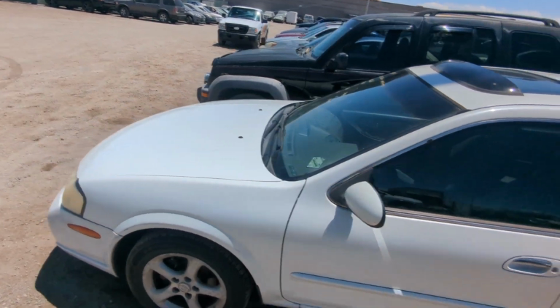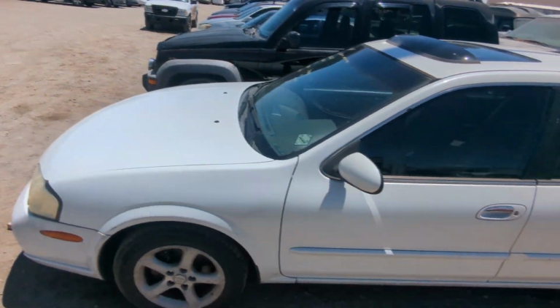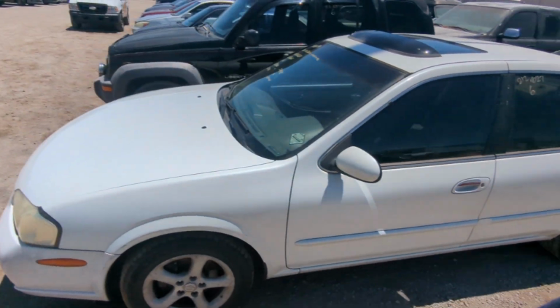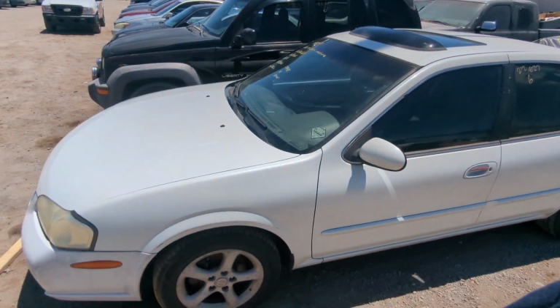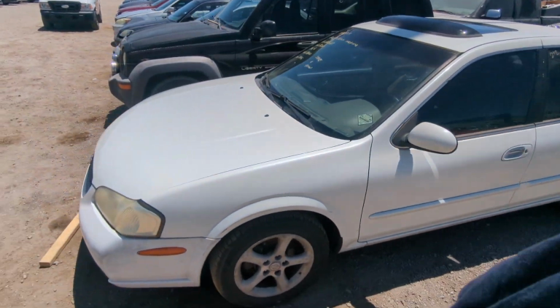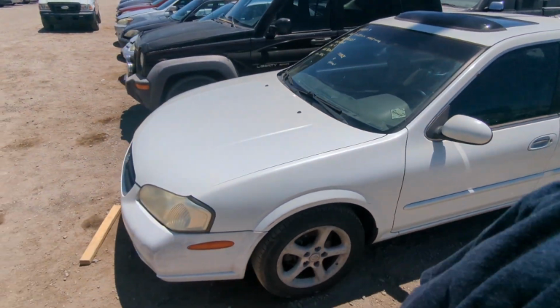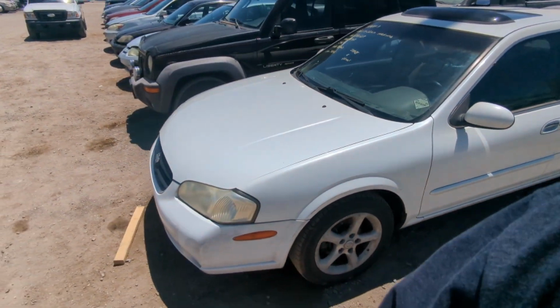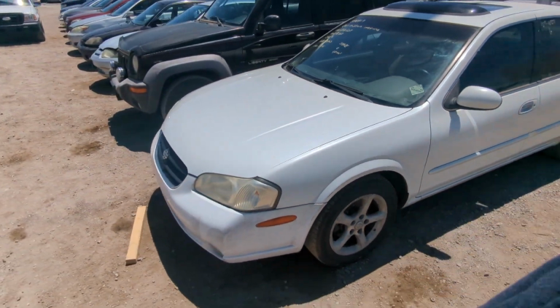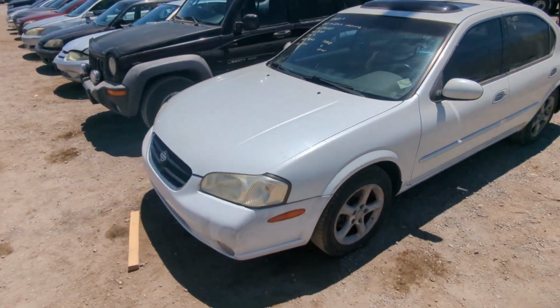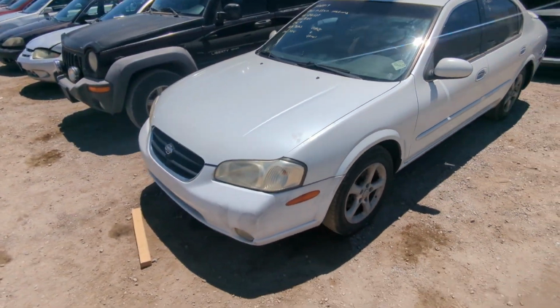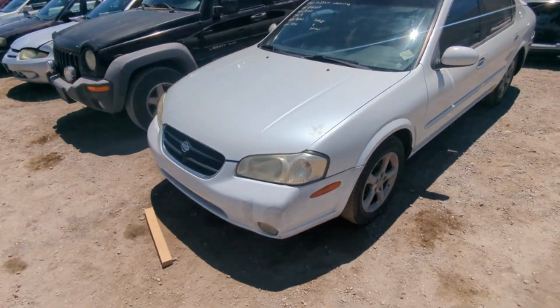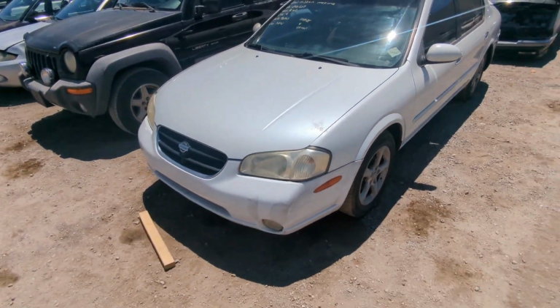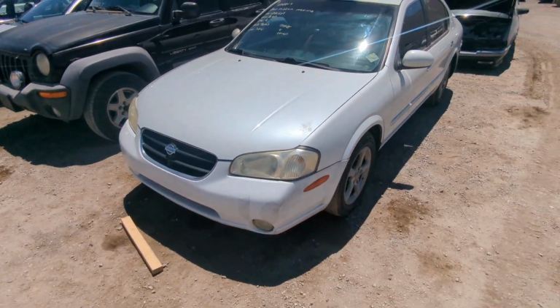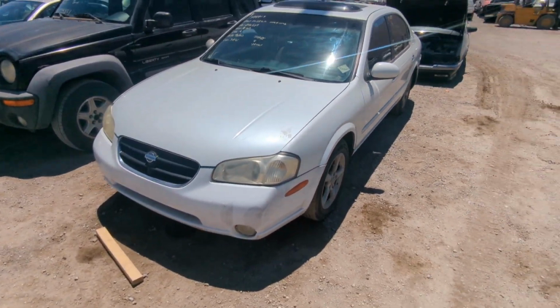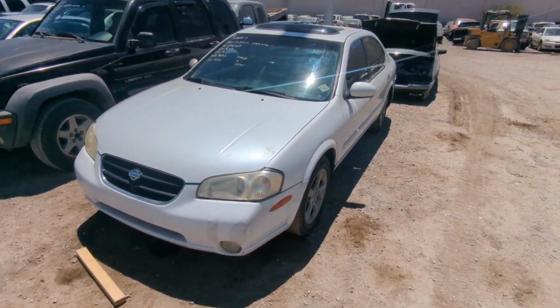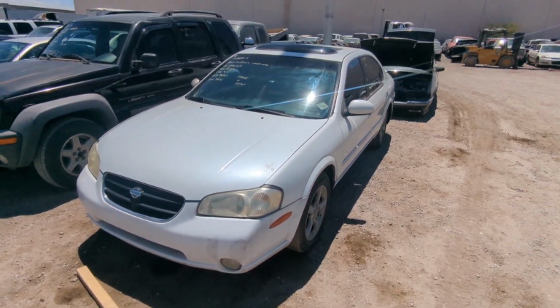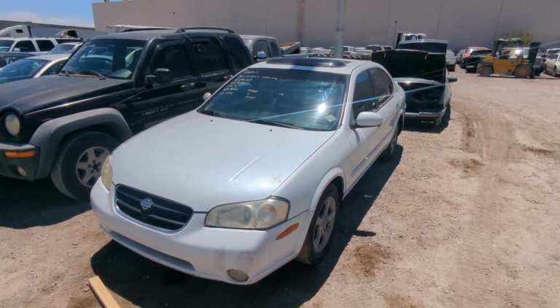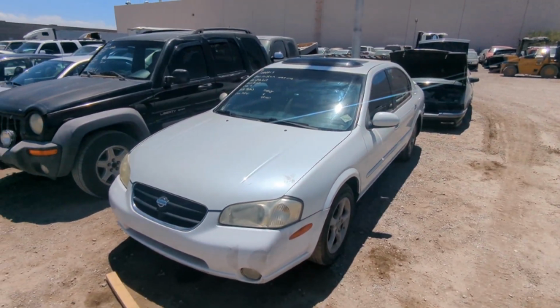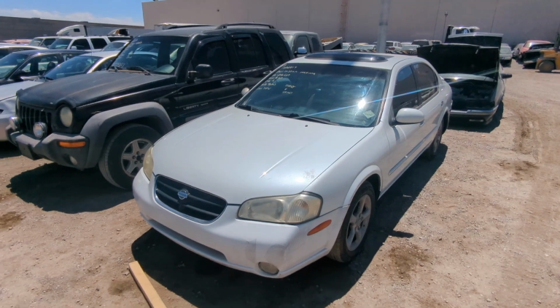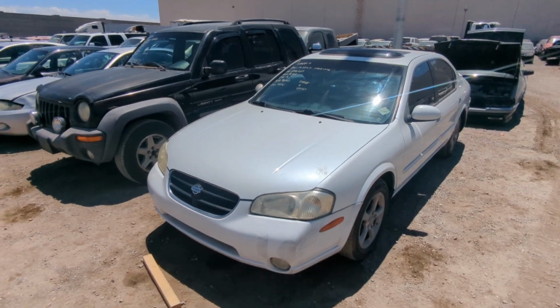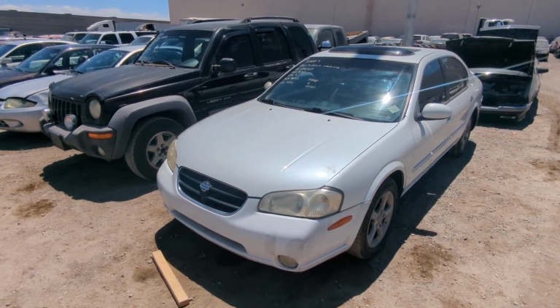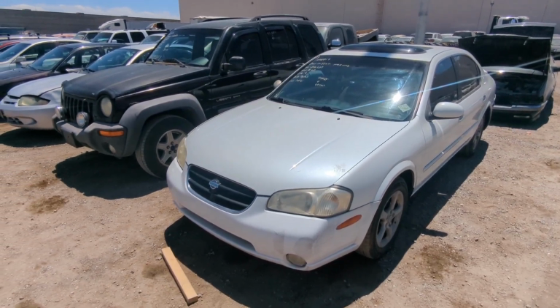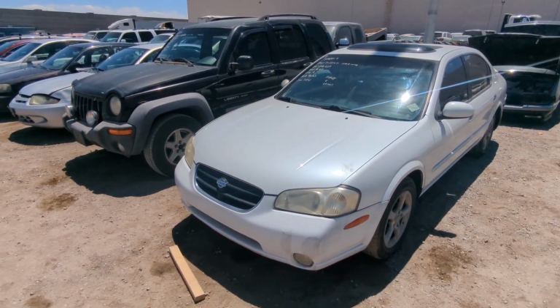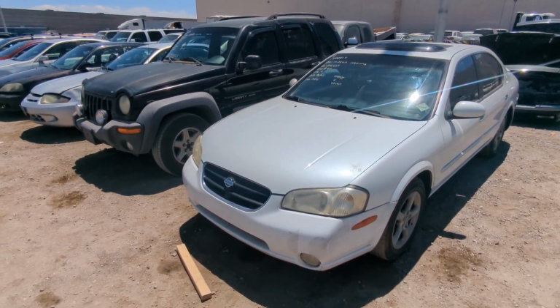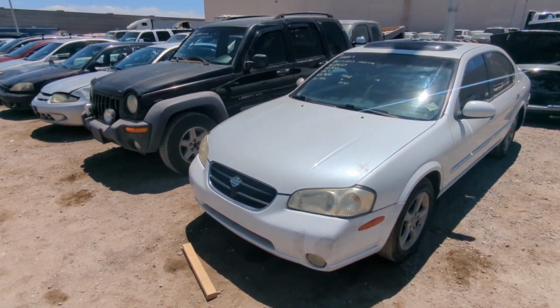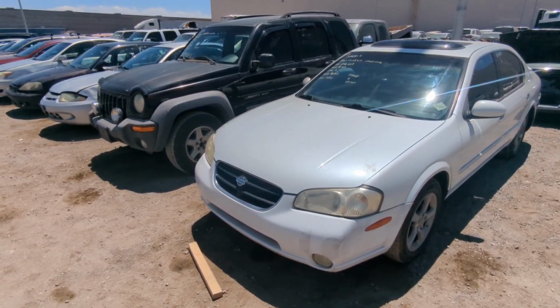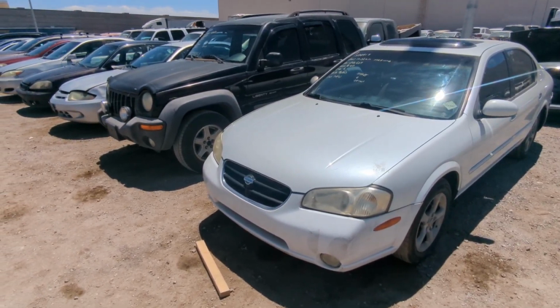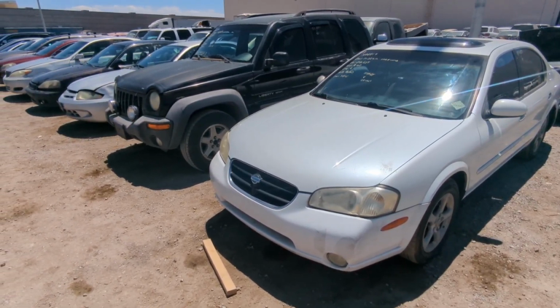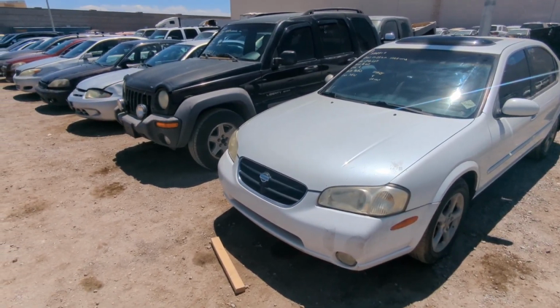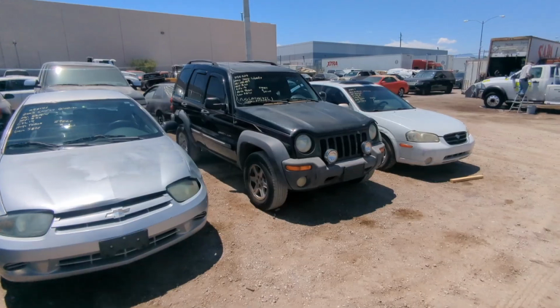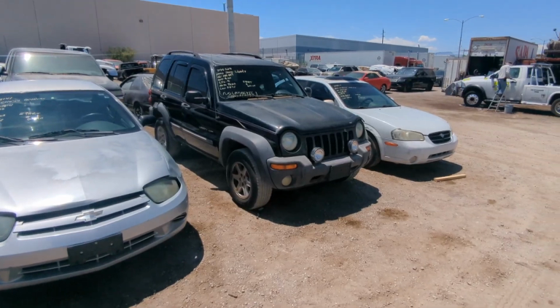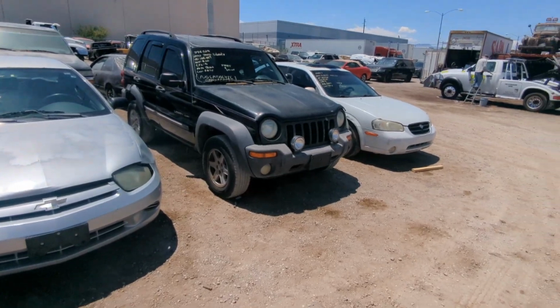And if you're watching later this week, we'll be here for the live auction to actually bid on some of these cars.